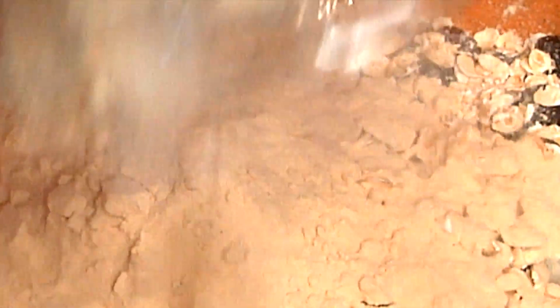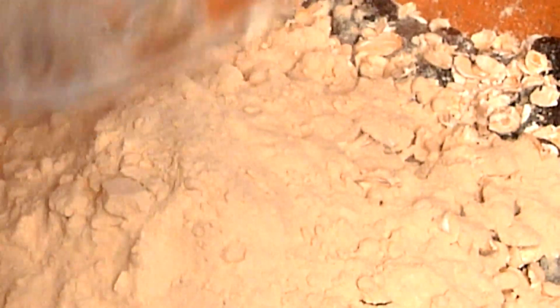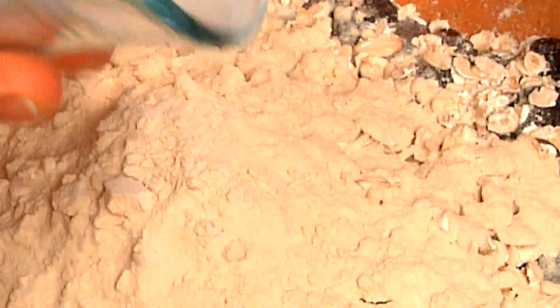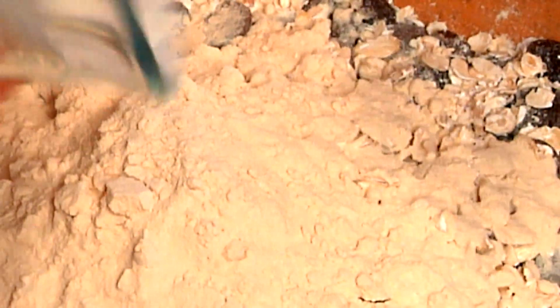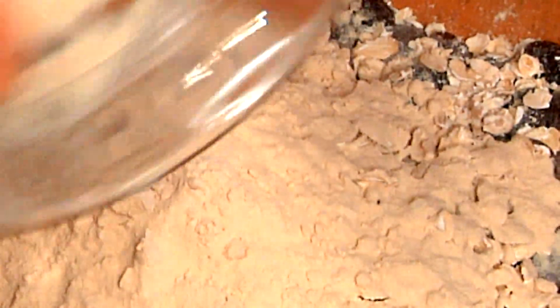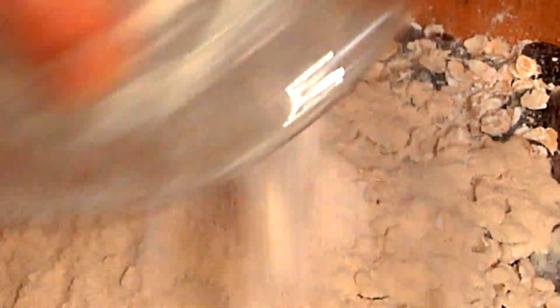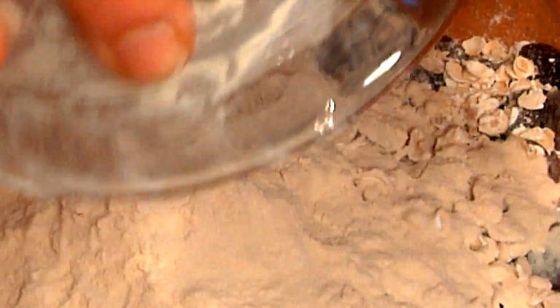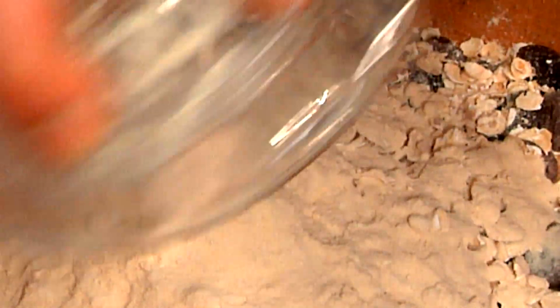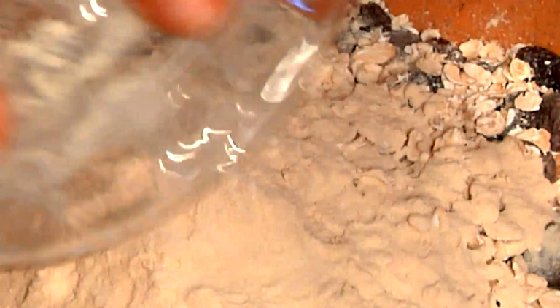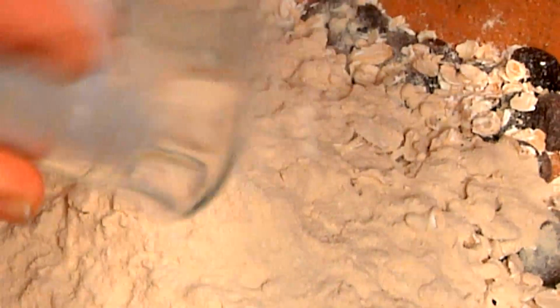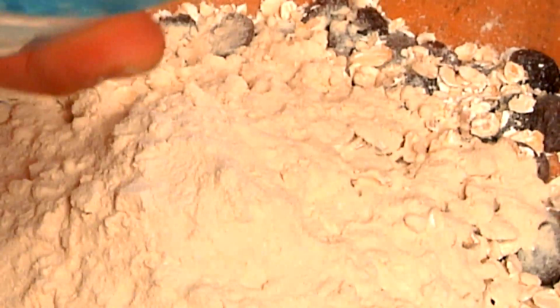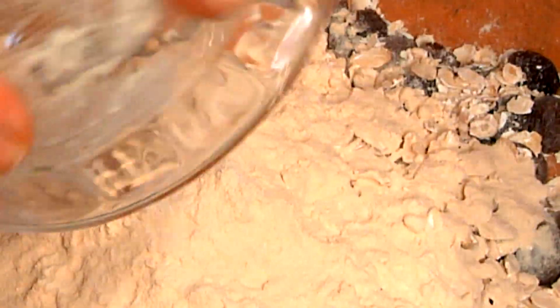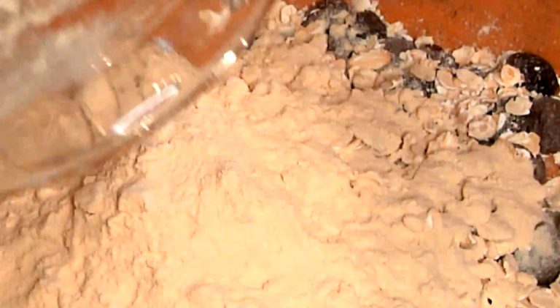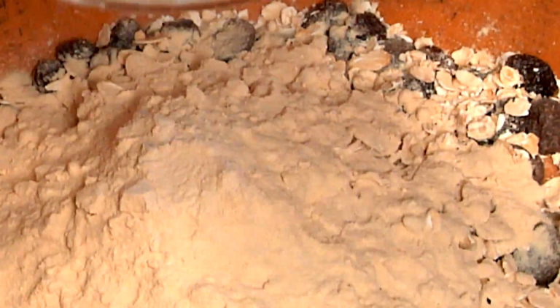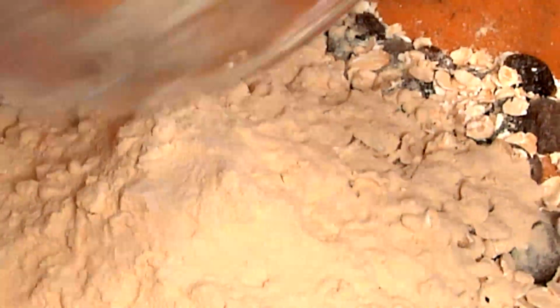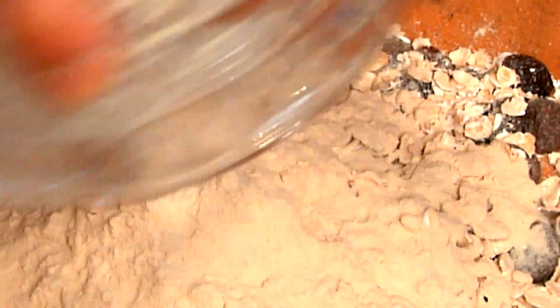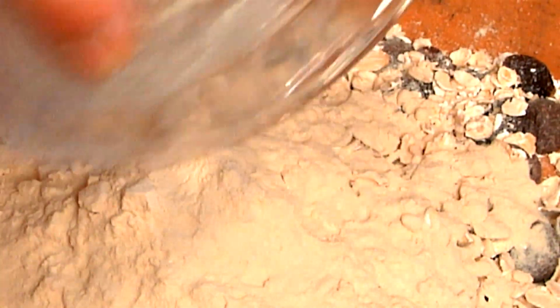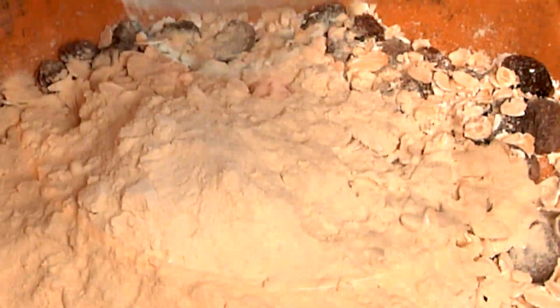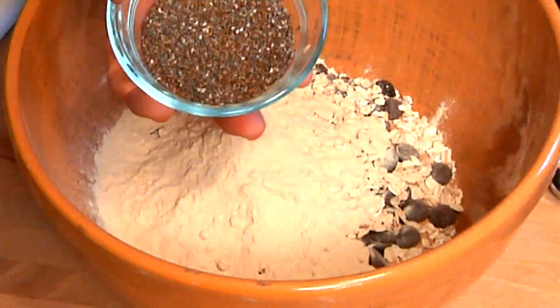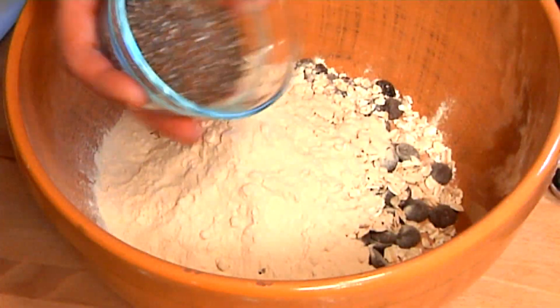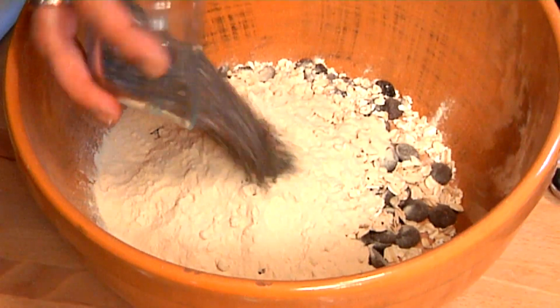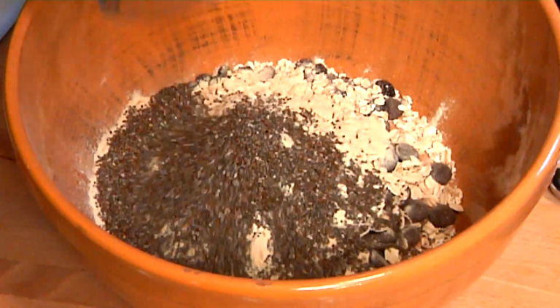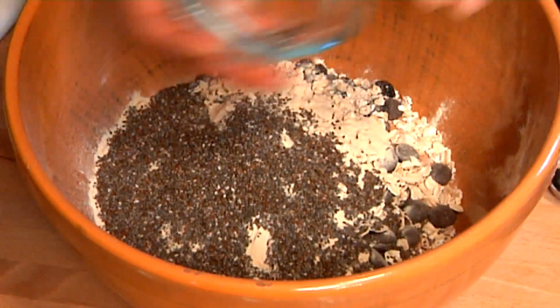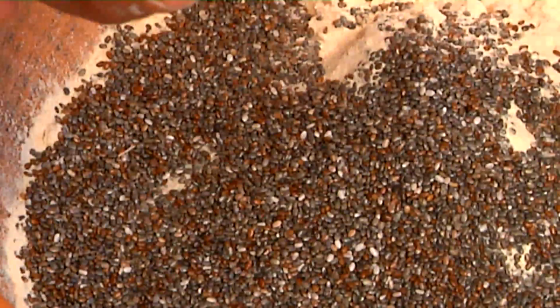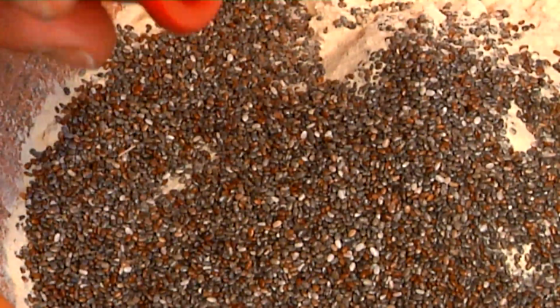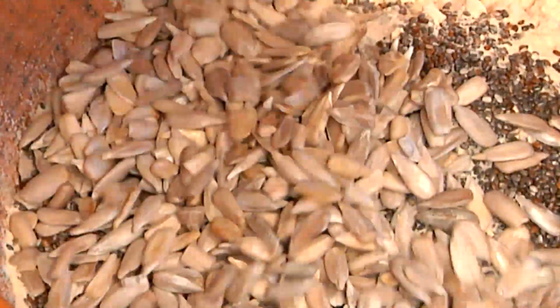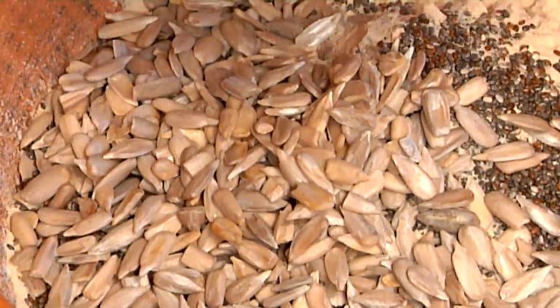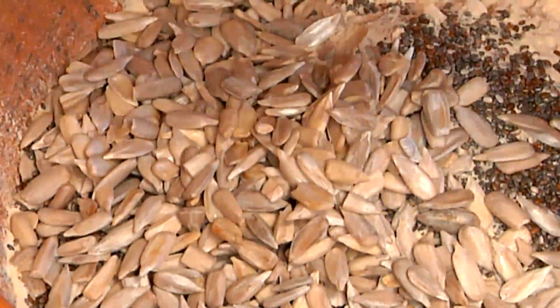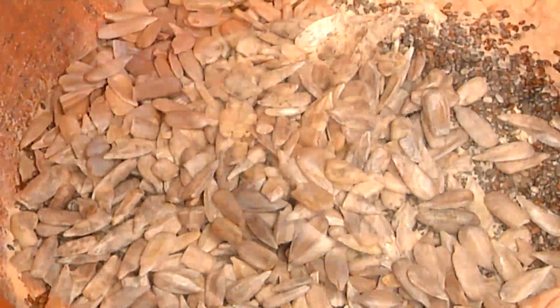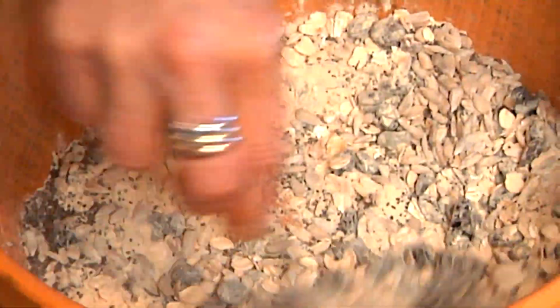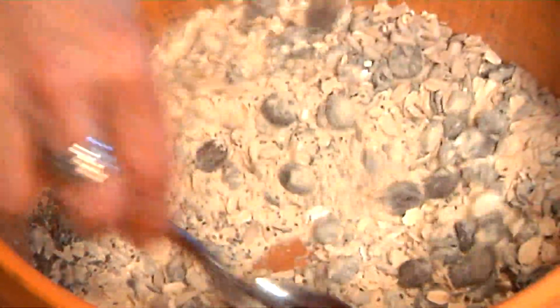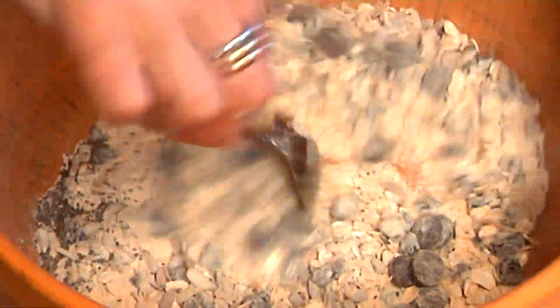I like to use a vegan protein powder that is made from pea protein, and basically that is it. It's very, very simple. One quarter cup of chia seeds and one quarter cup of sunflower seeds. And we're just going to mix that up.